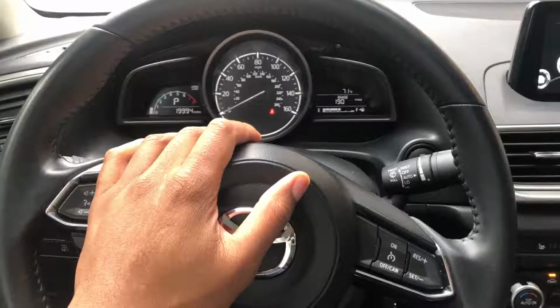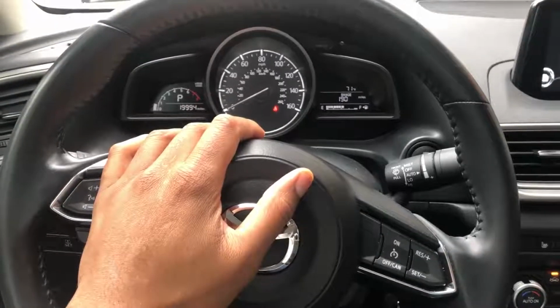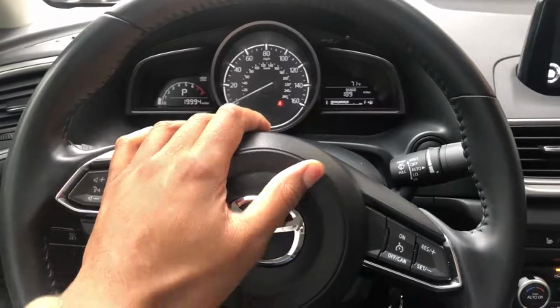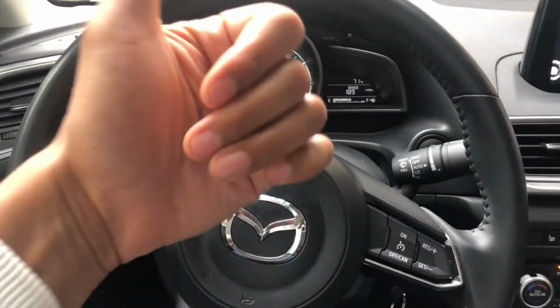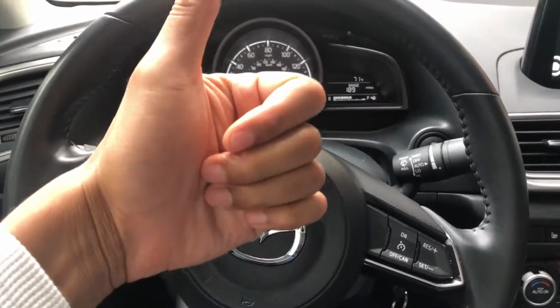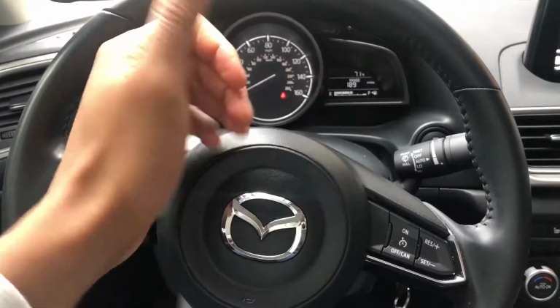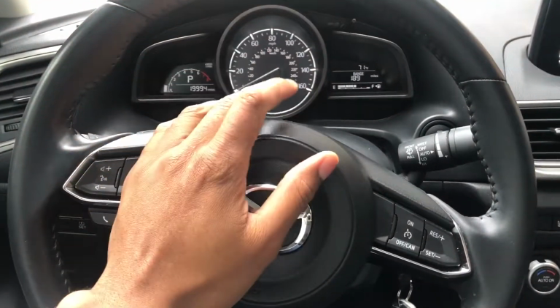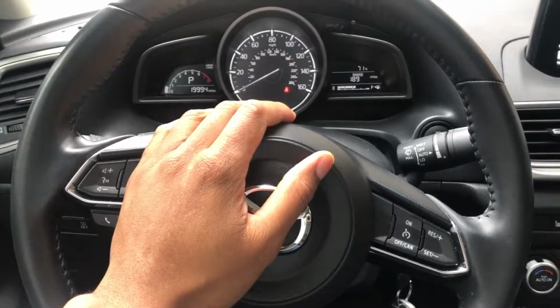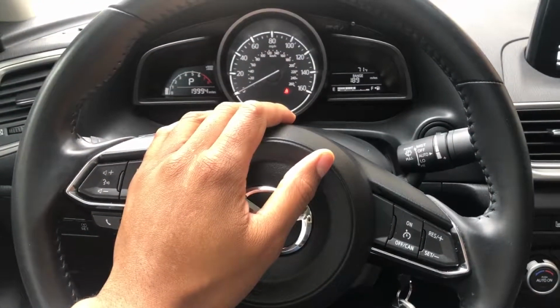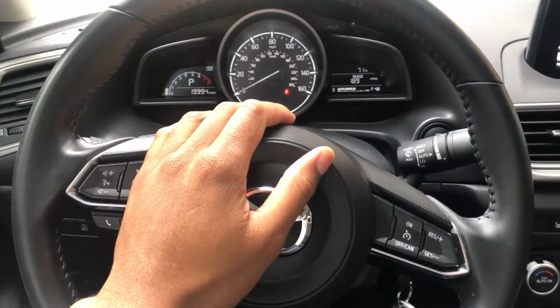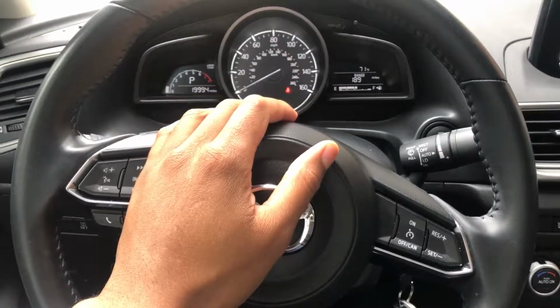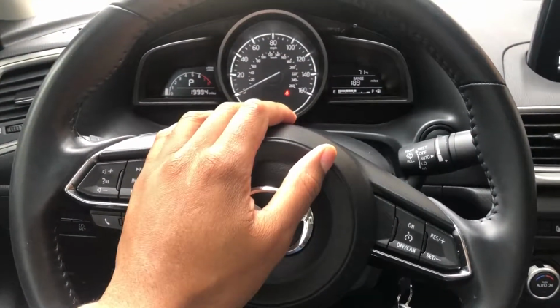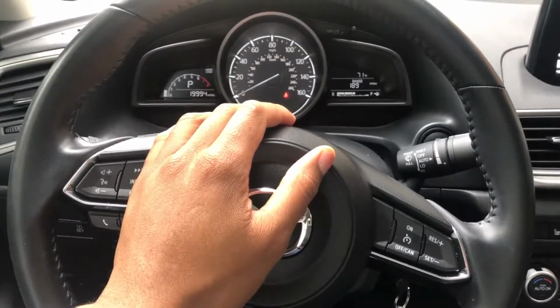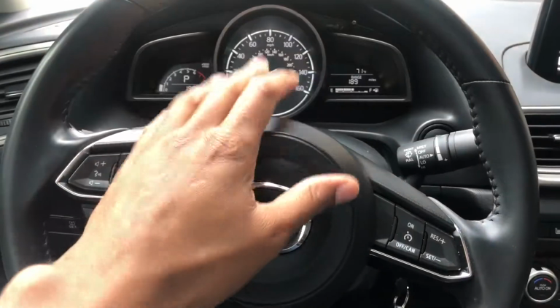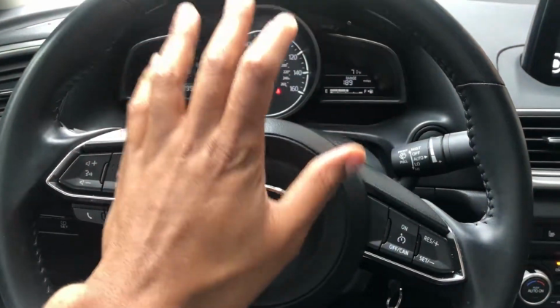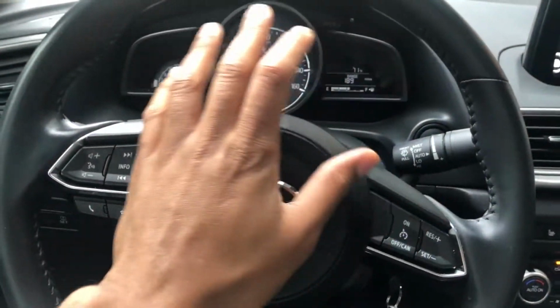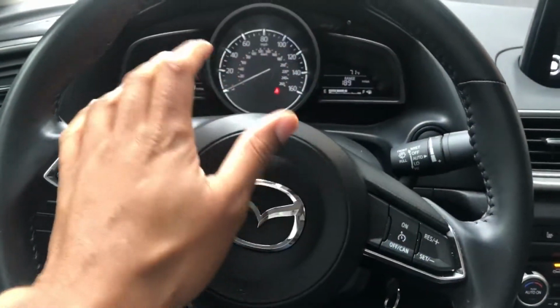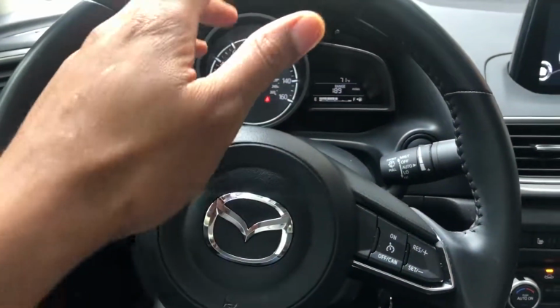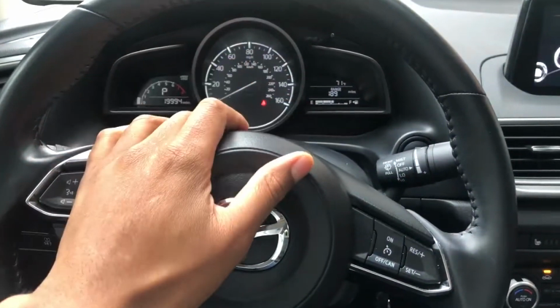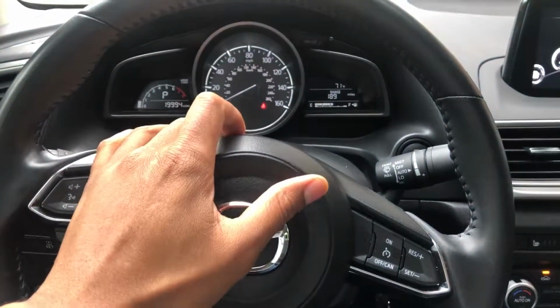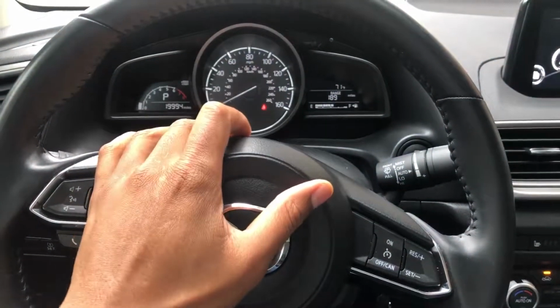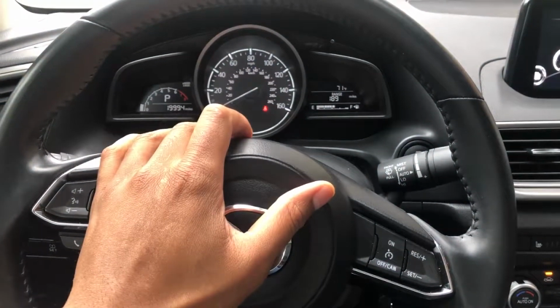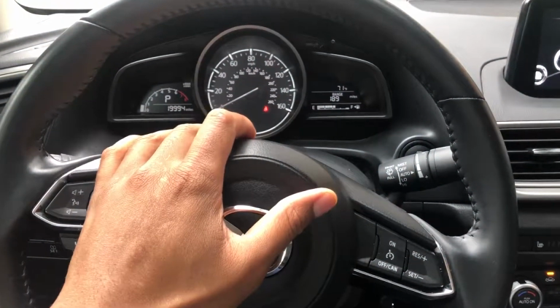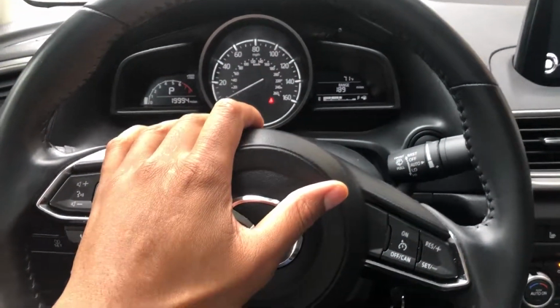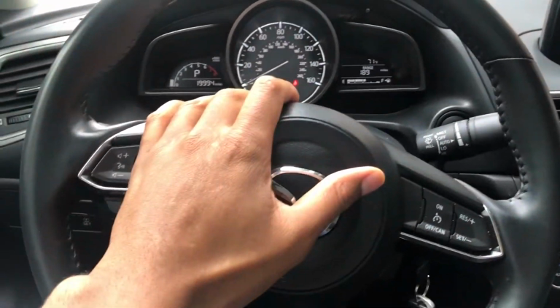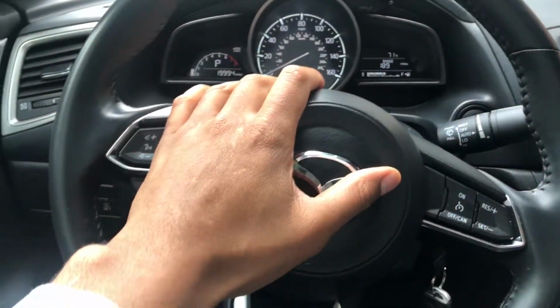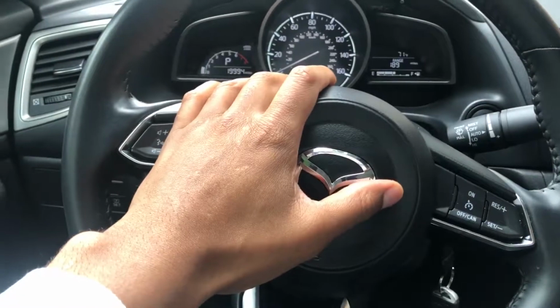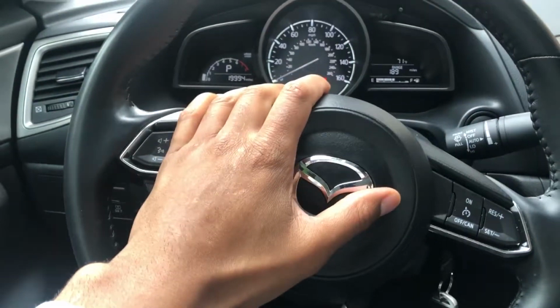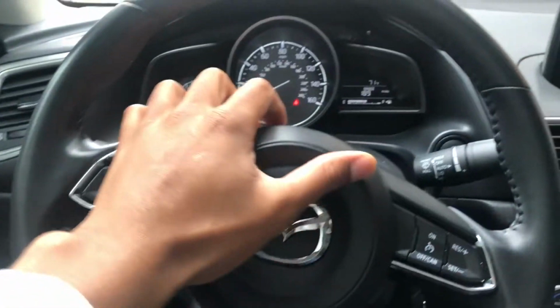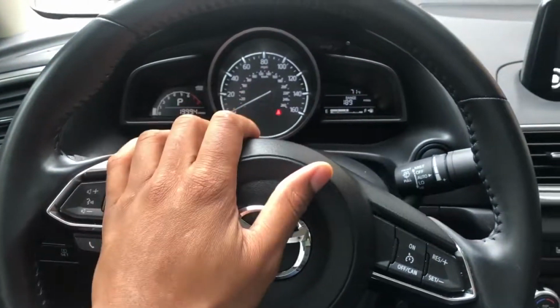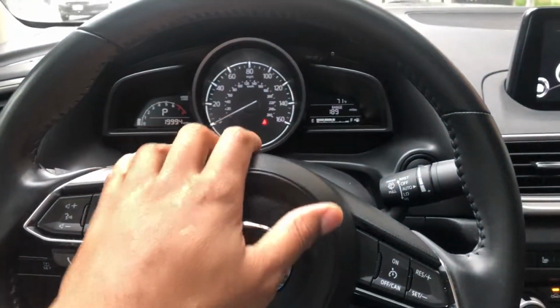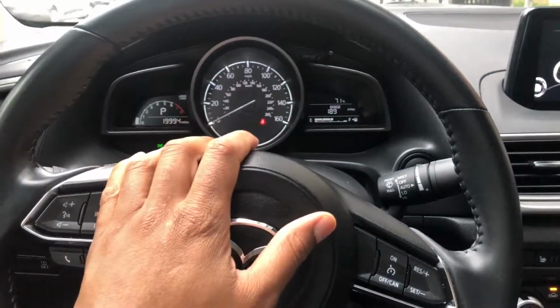This is a 2018 Mazda 3. Today I'm going to show you where the power outlets, USB outlets, and auxiliary input are in this vehicle.